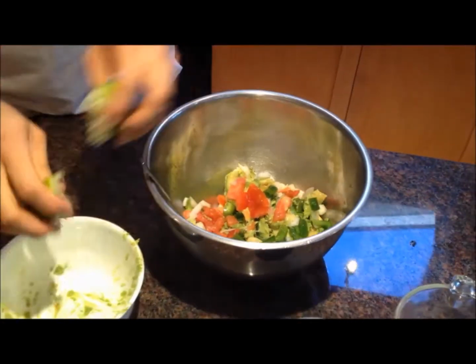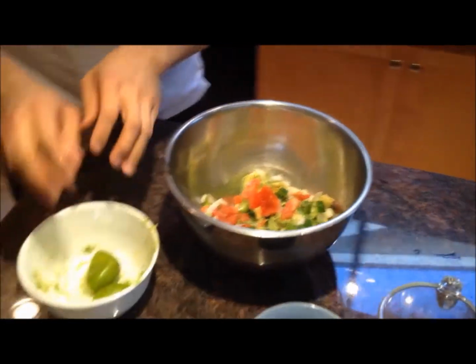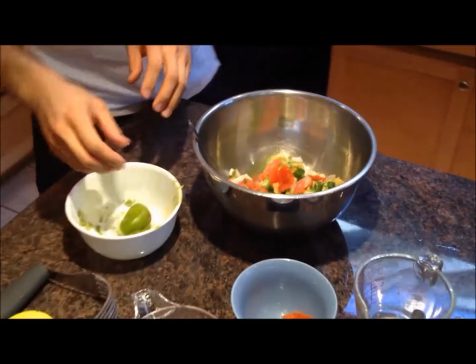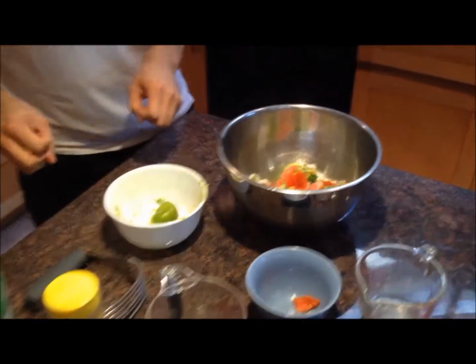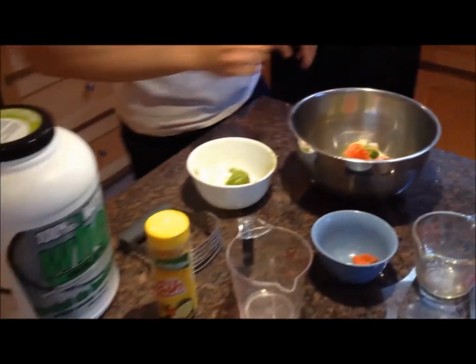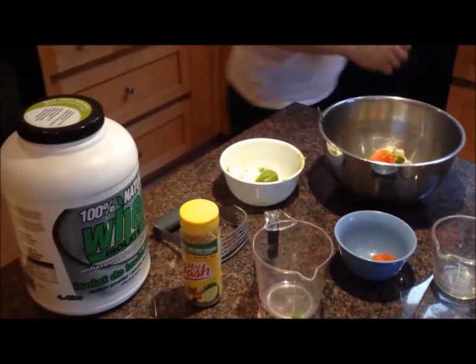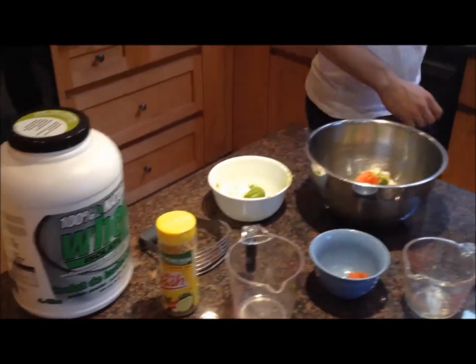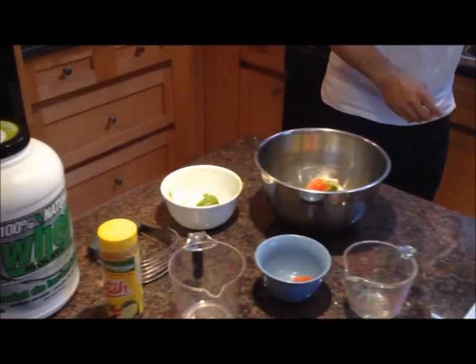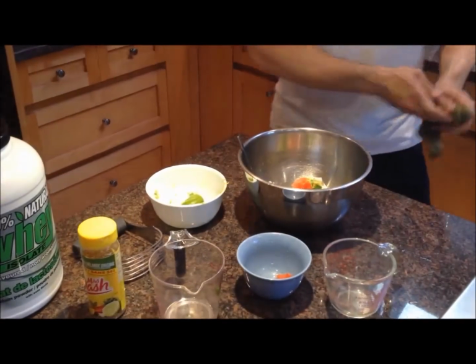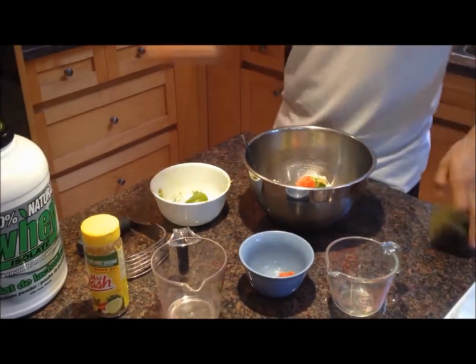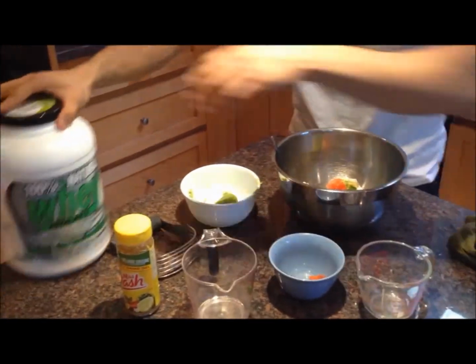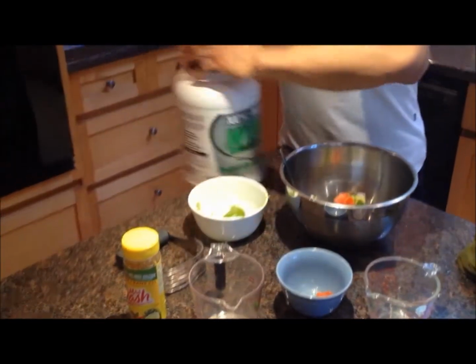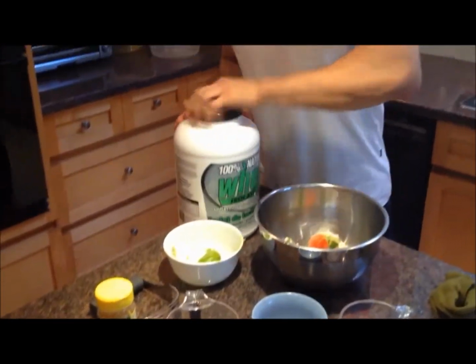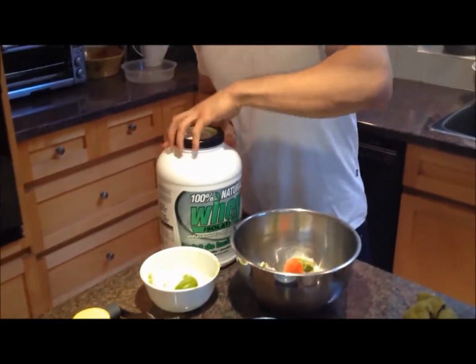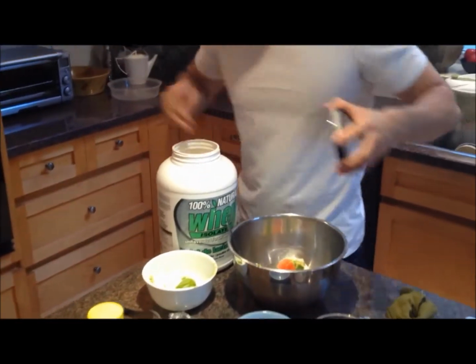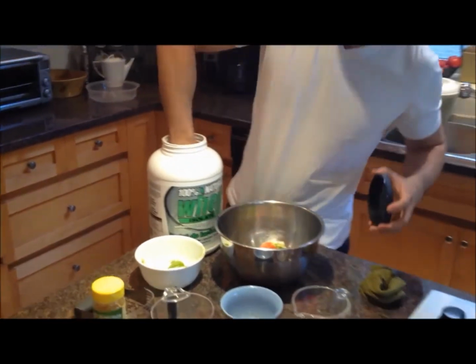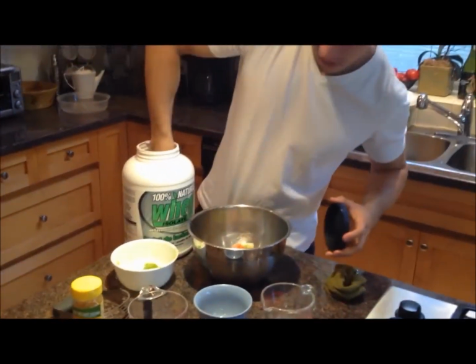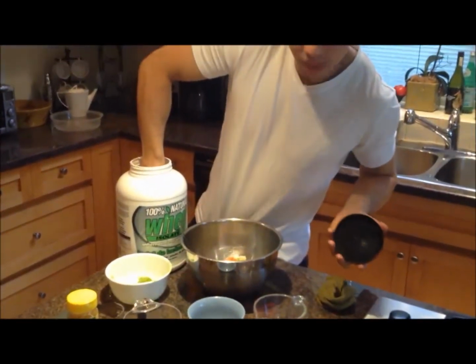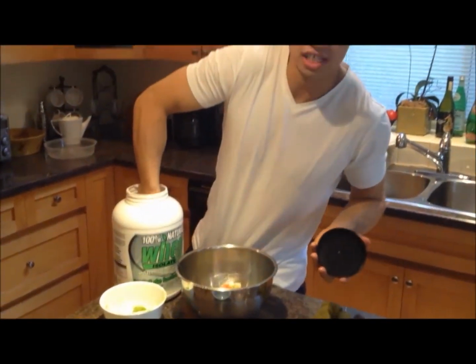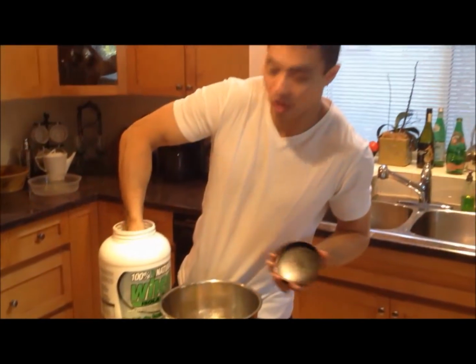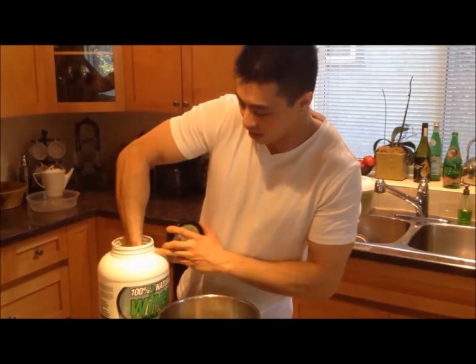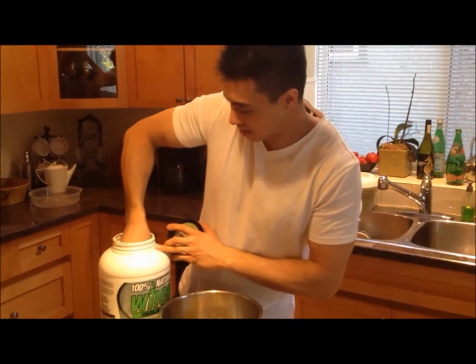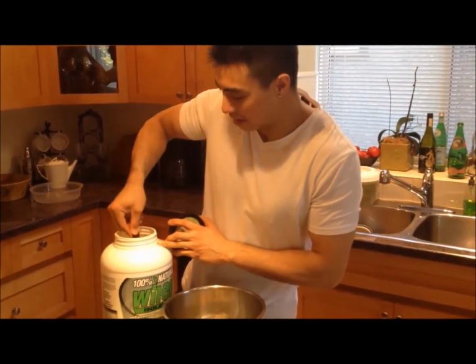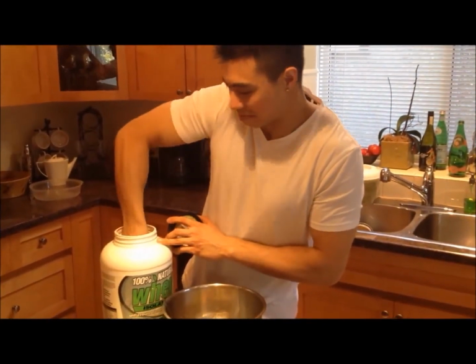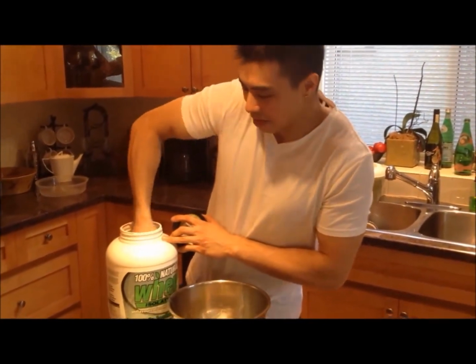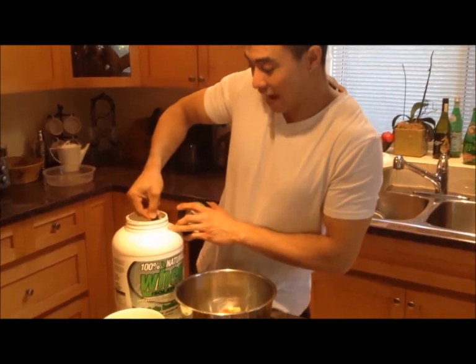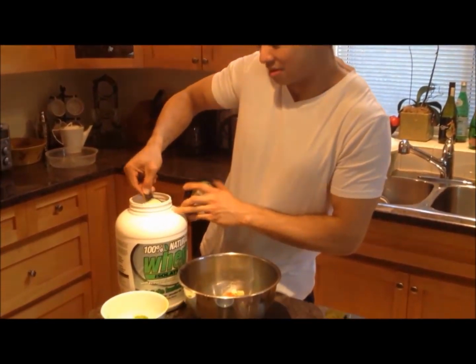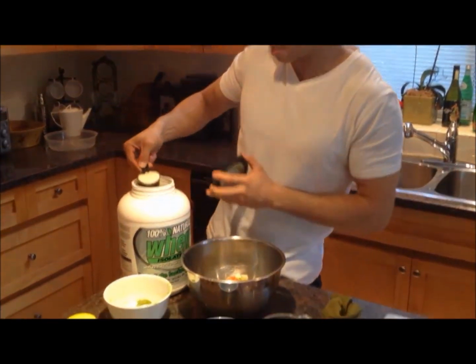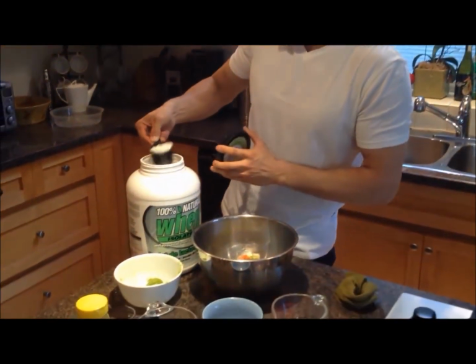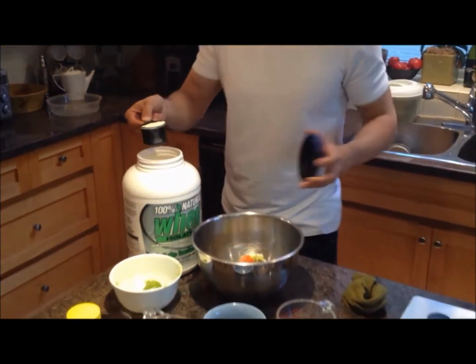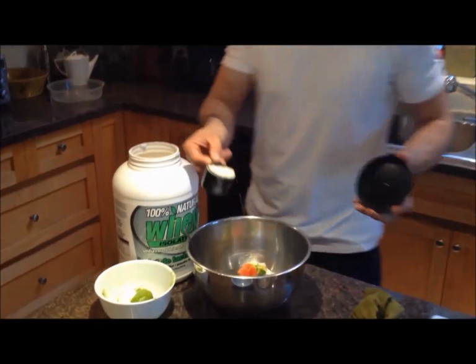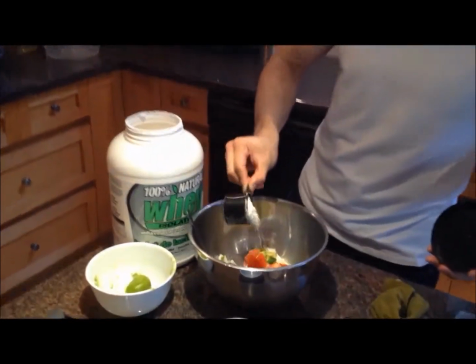Throw that in here. Now the protein powder — normally protein doesn't go into guac, but I'm going to make it a high protein guac recipe, so I'm going to just add this in.